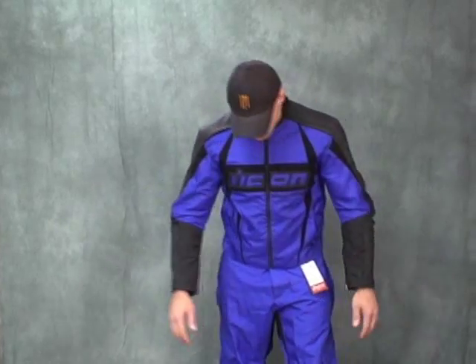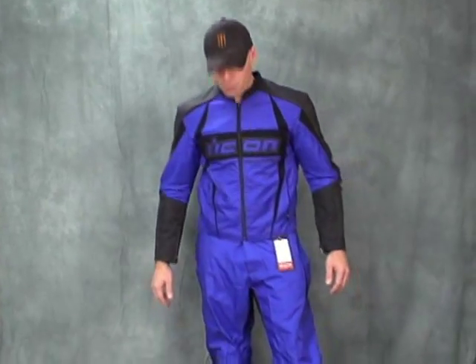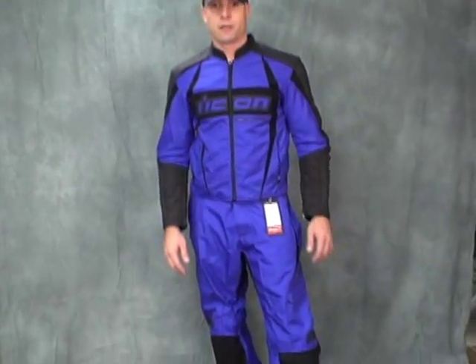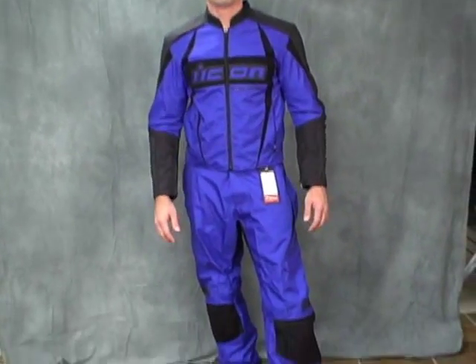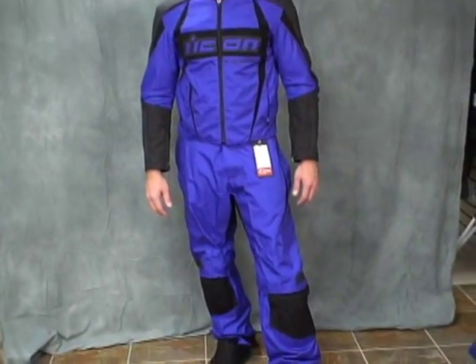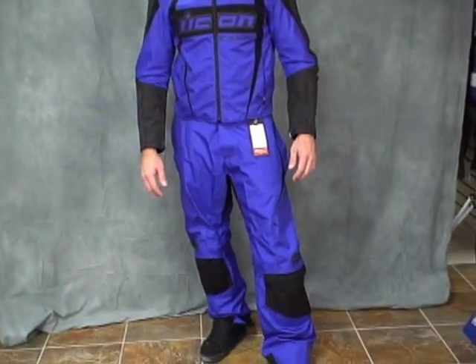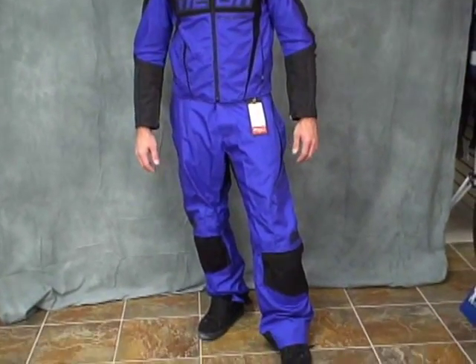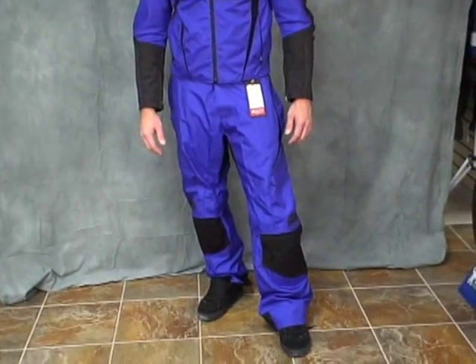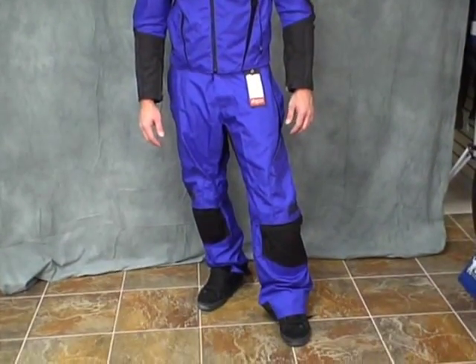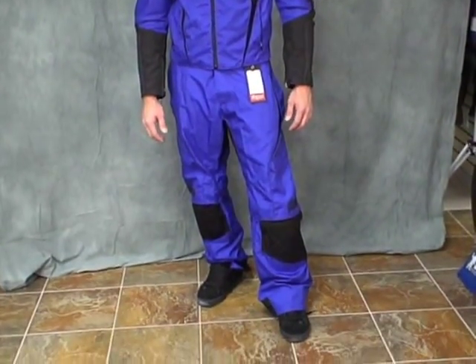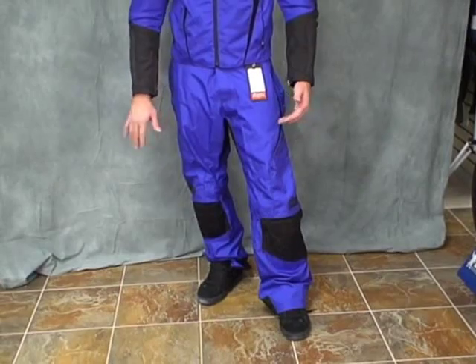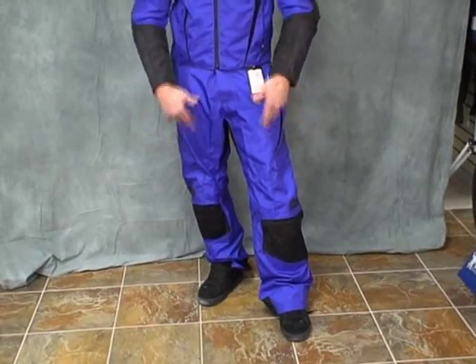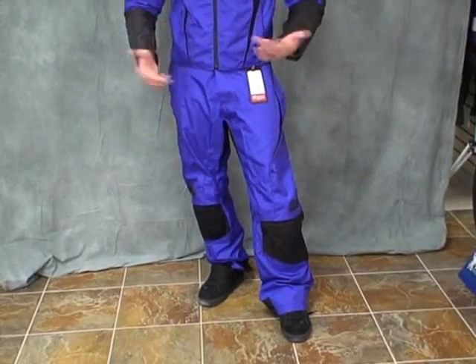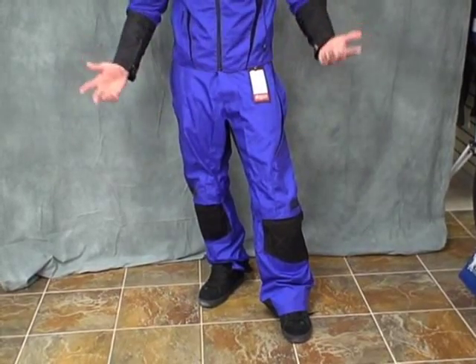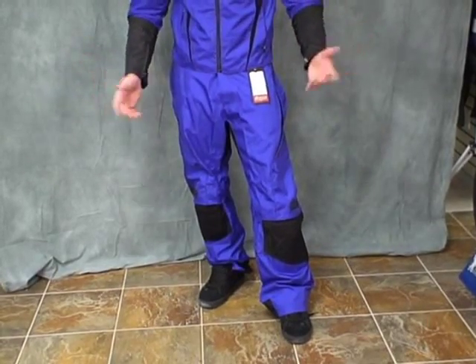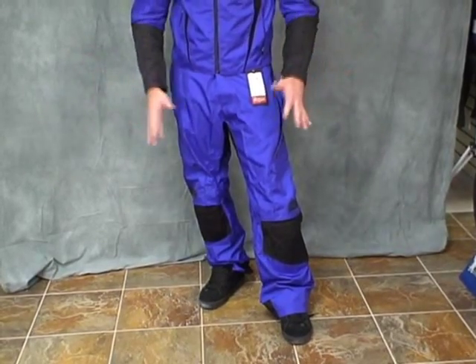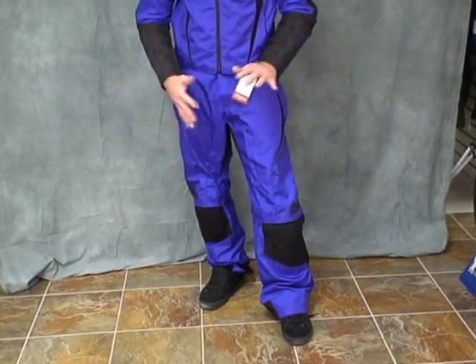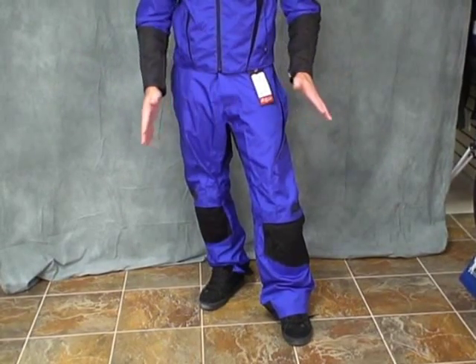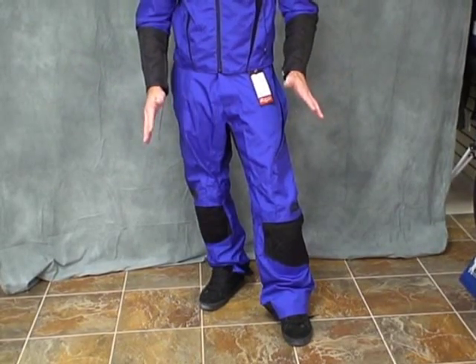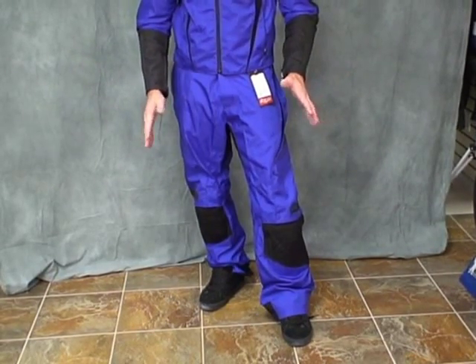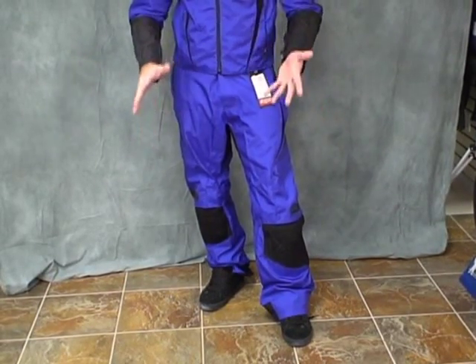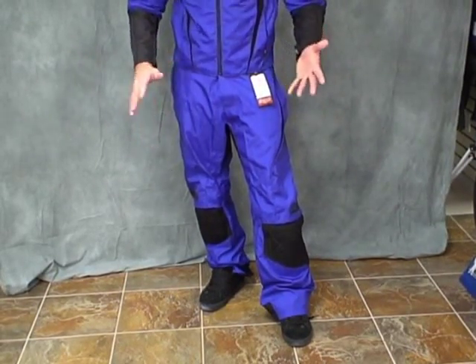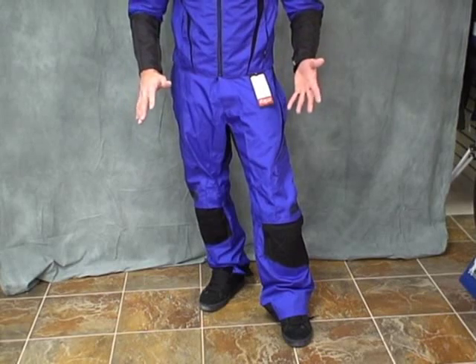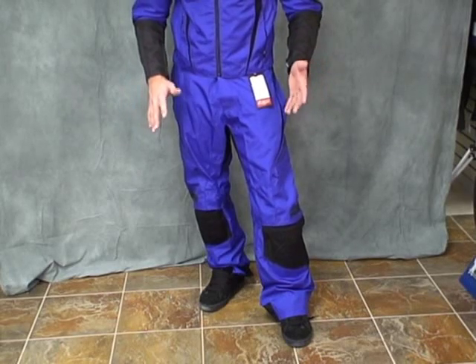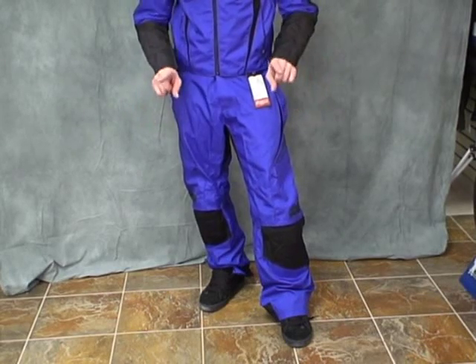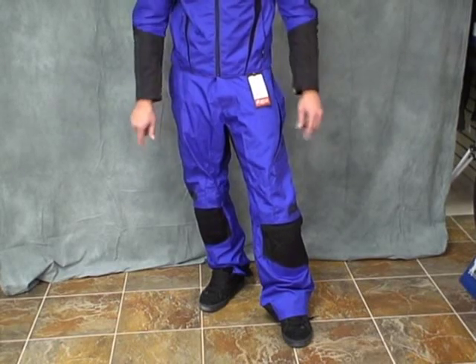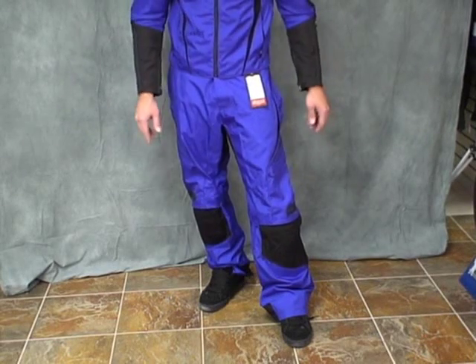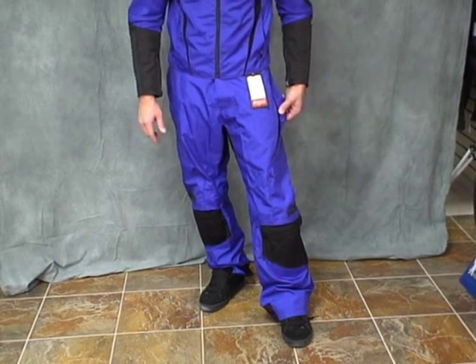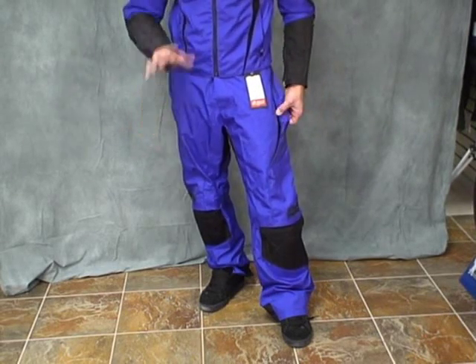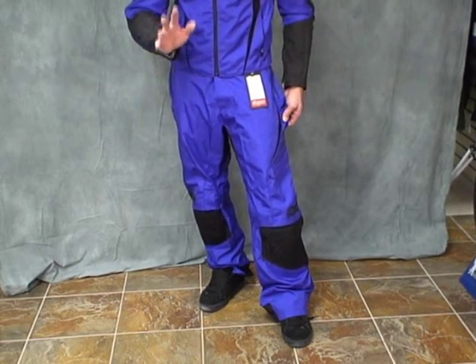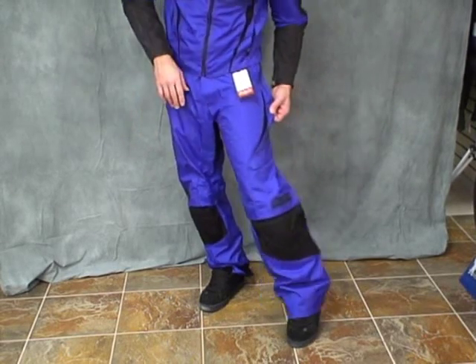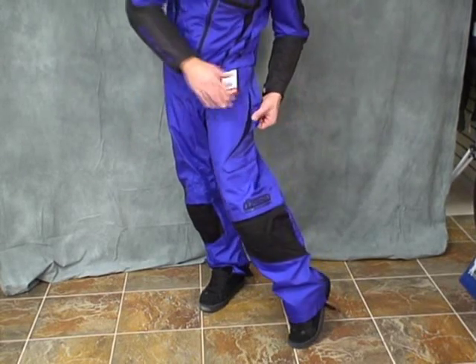Panned down a little bit, Nick. I have on the Arc Textile Pants that go with the jacket. They're available in all the same colors as the jacket, and they've got some great features. First off, they're $105. Affordable. I like that.